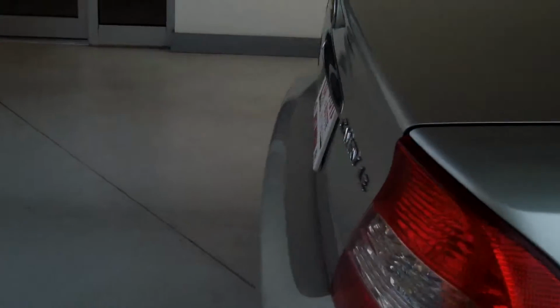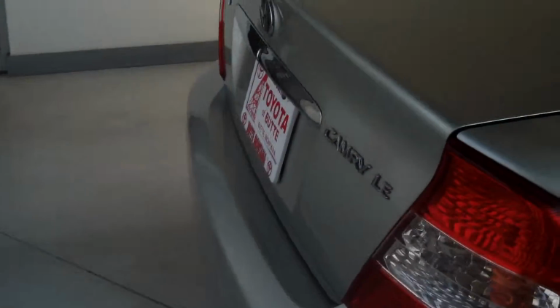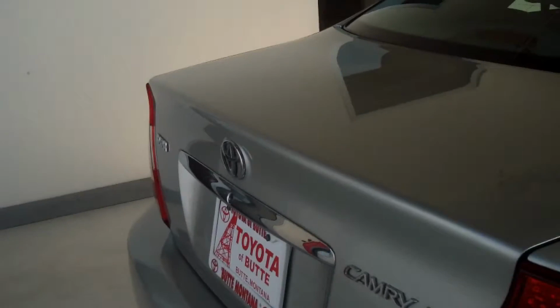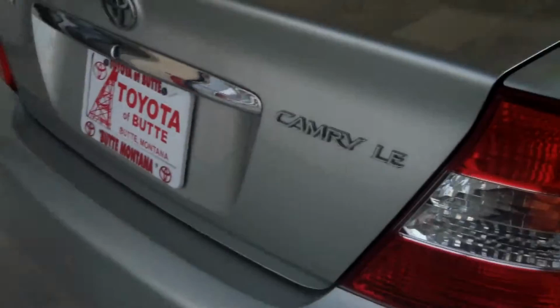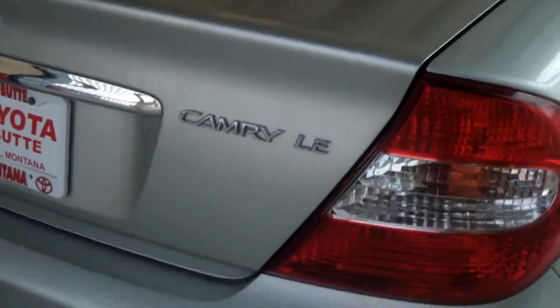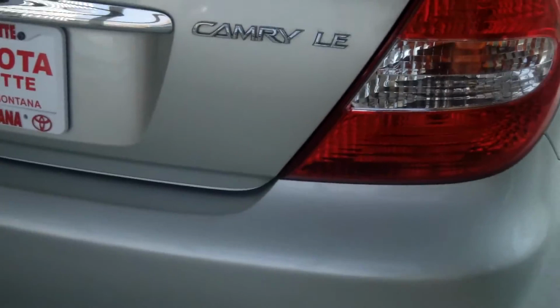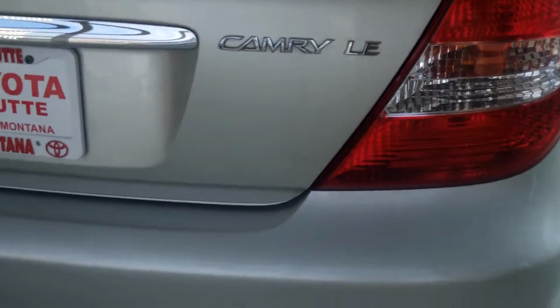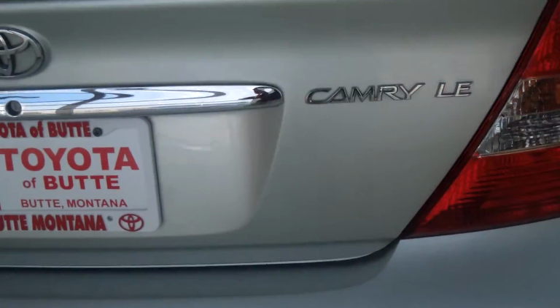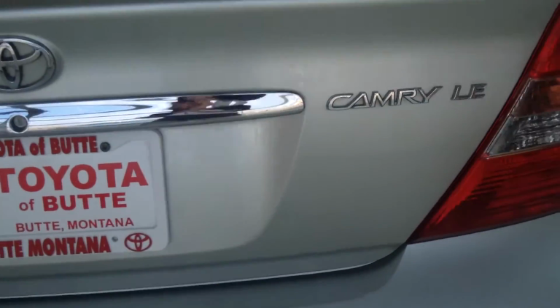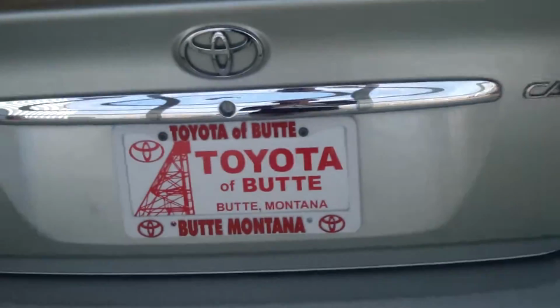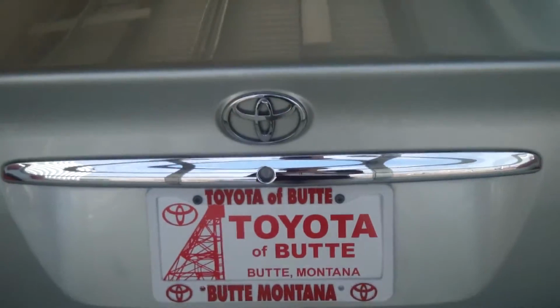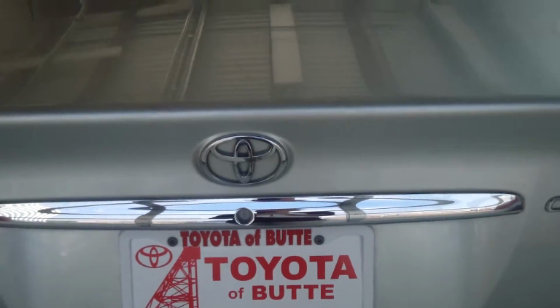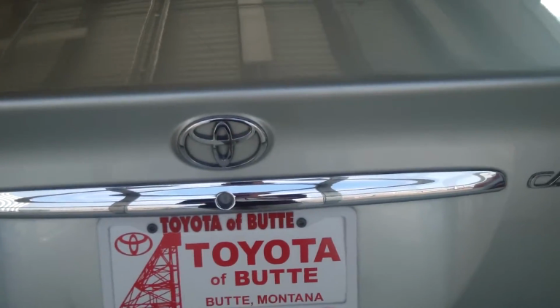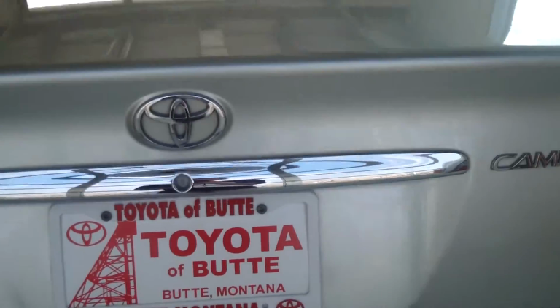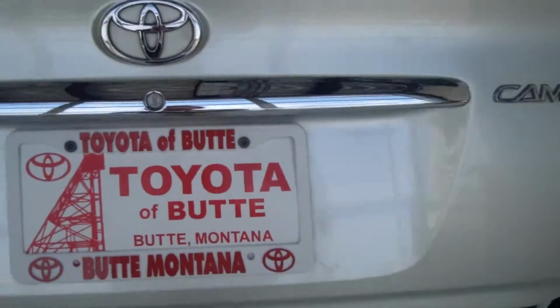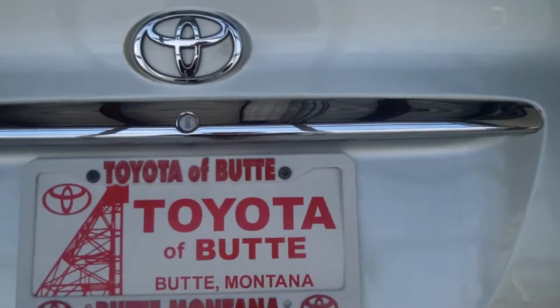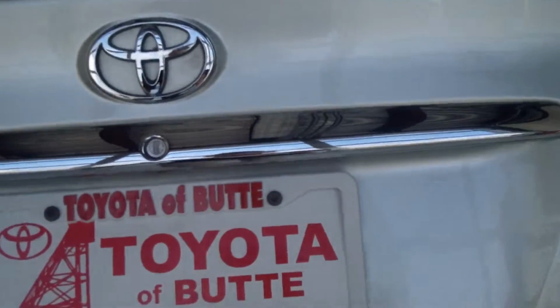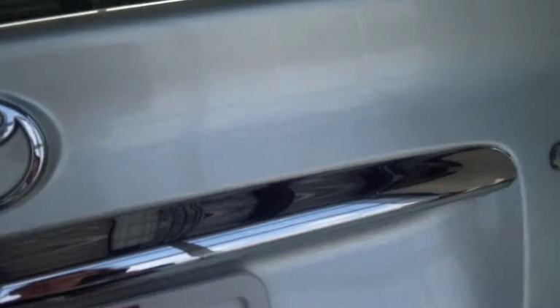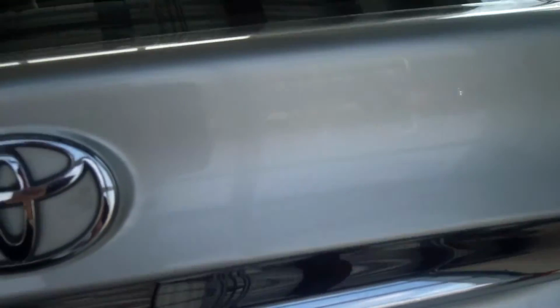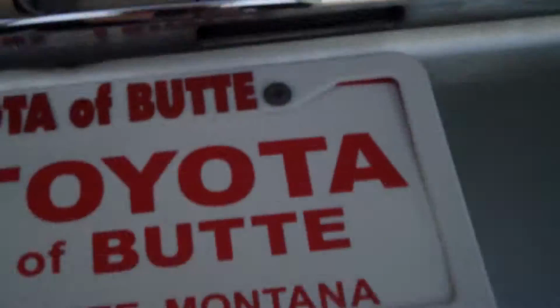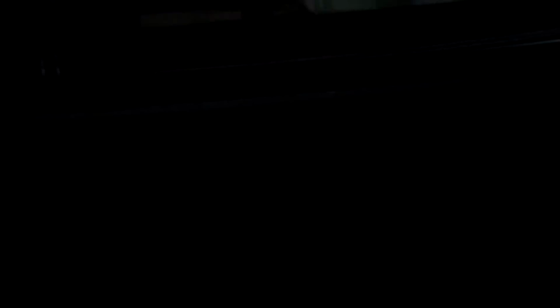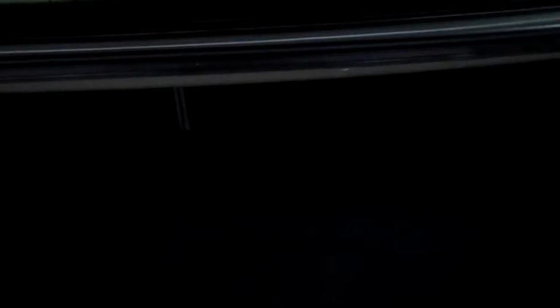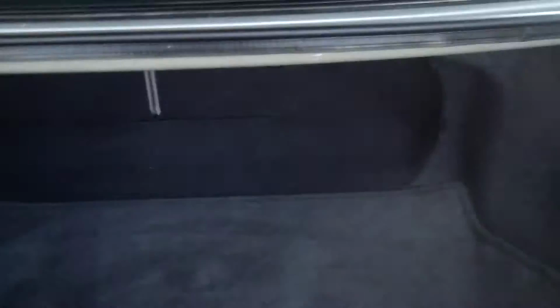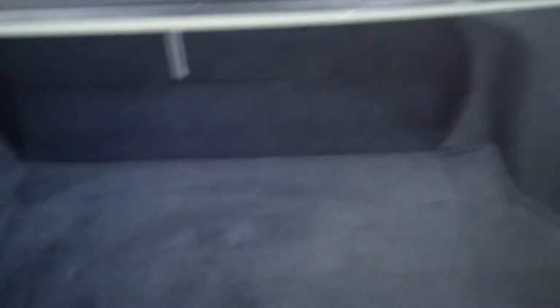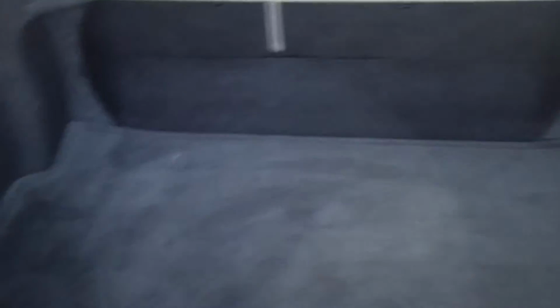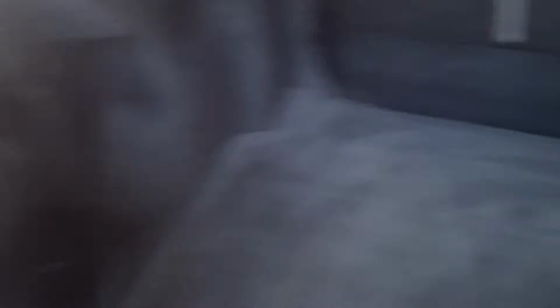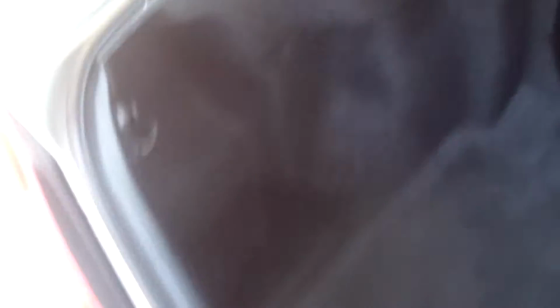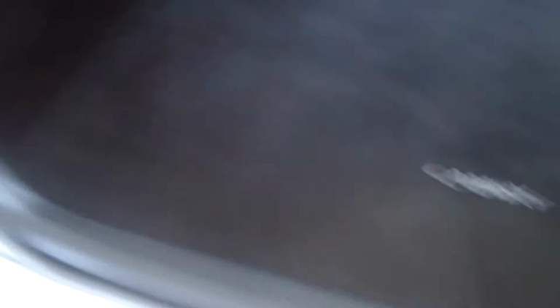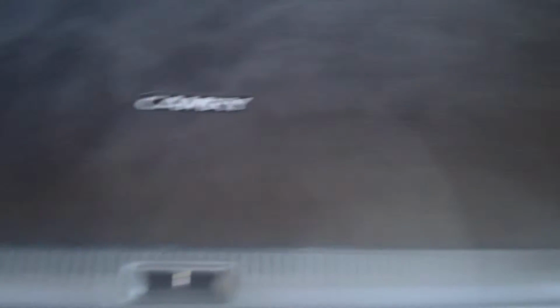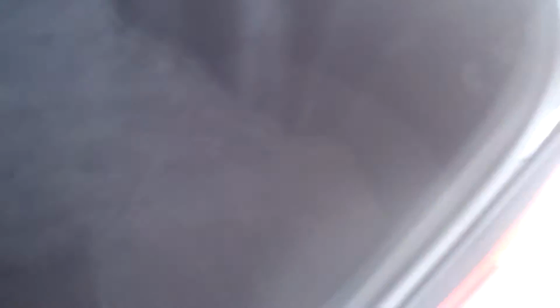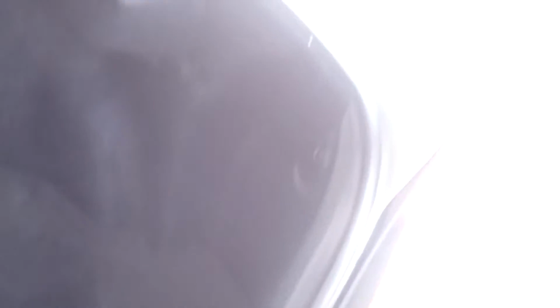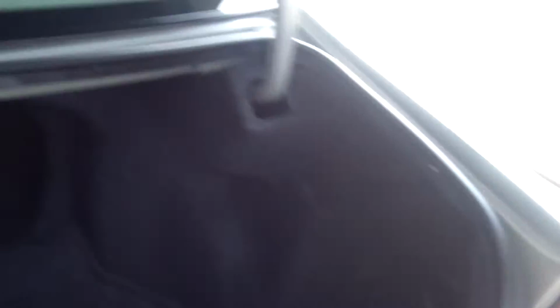Come around to the trunk — you have a very good amount of trunk room. As you can see in here, lots of storage.